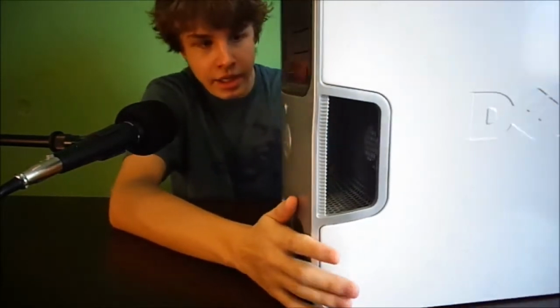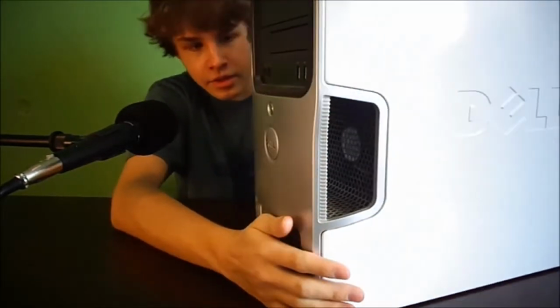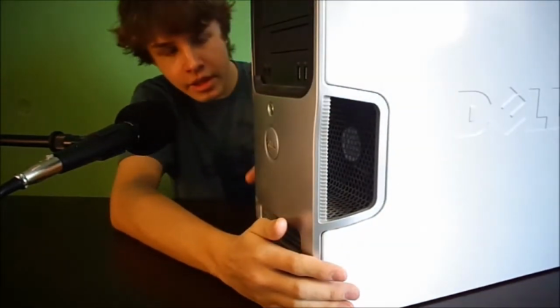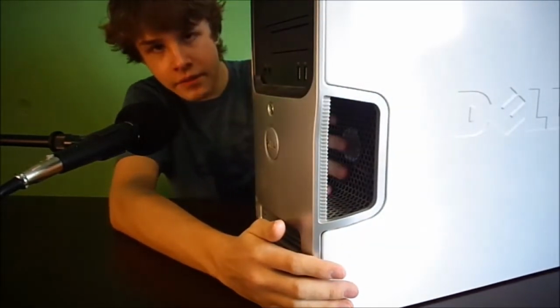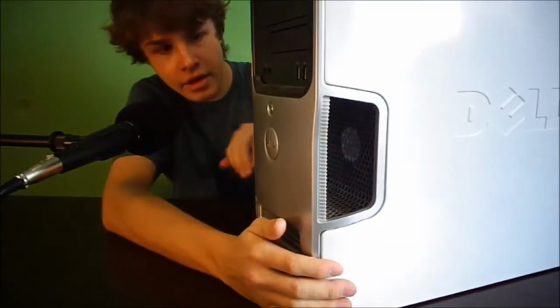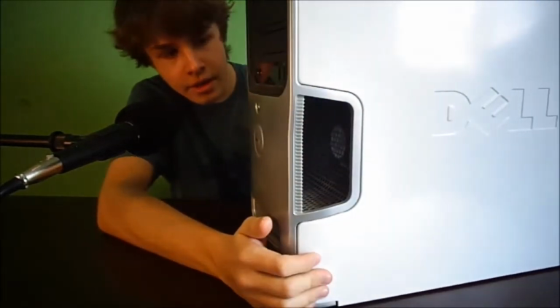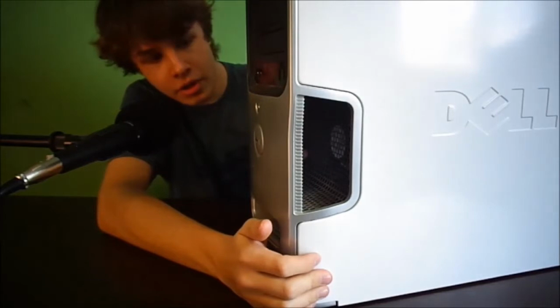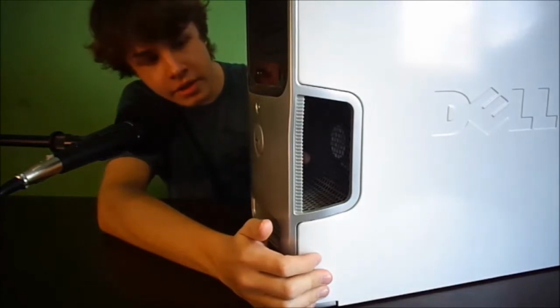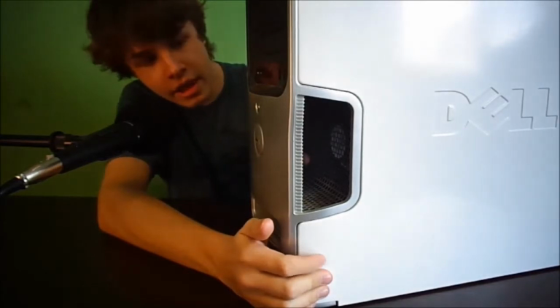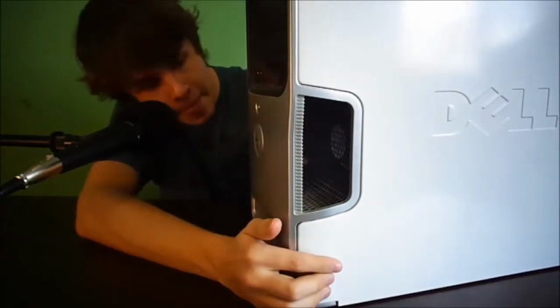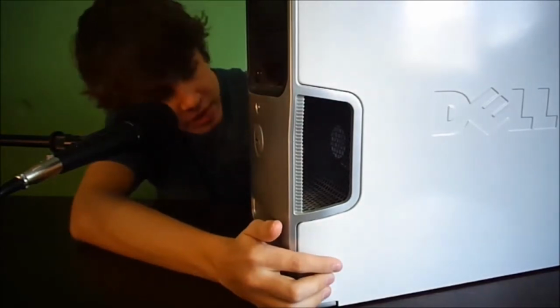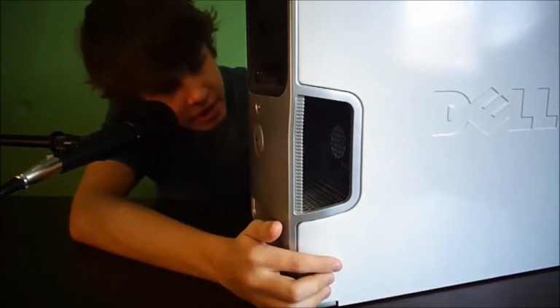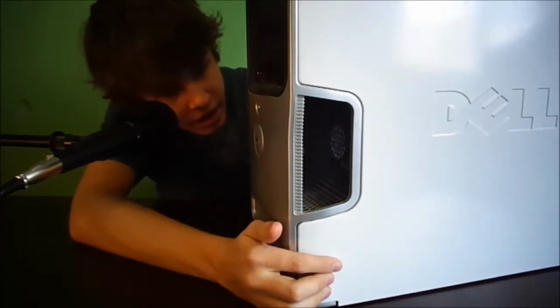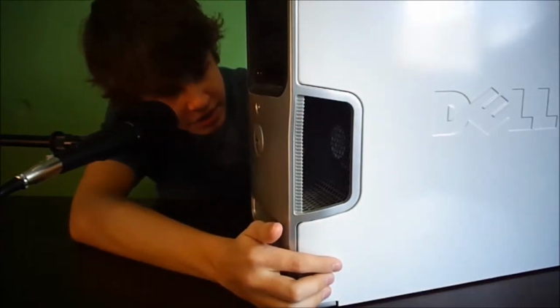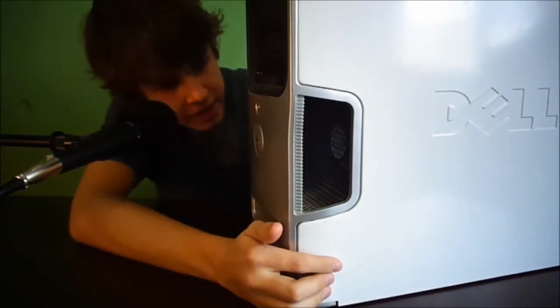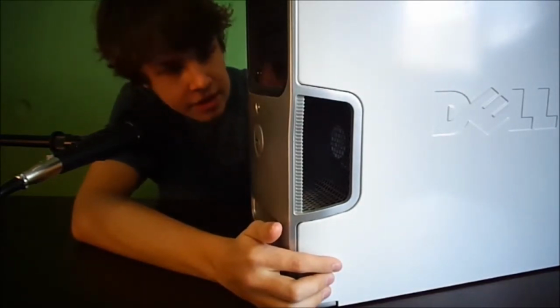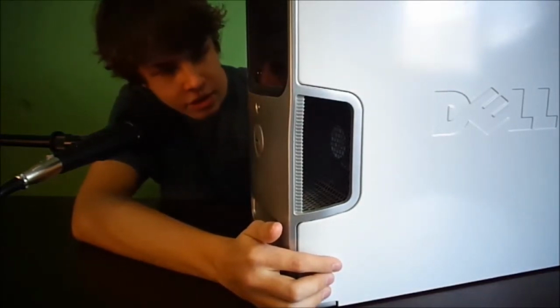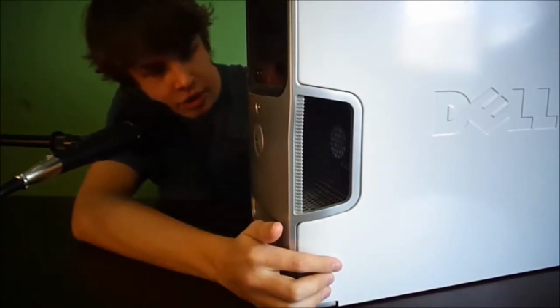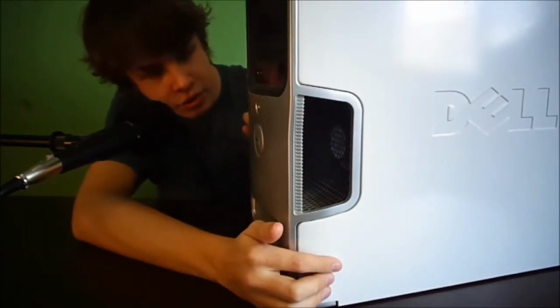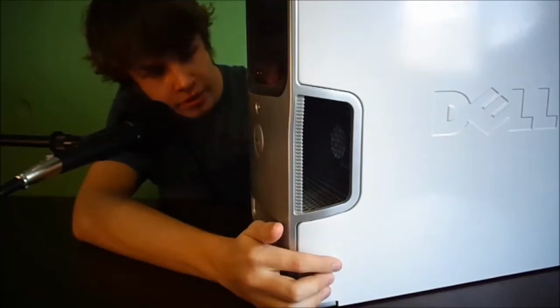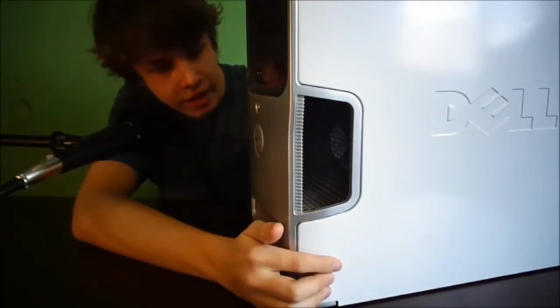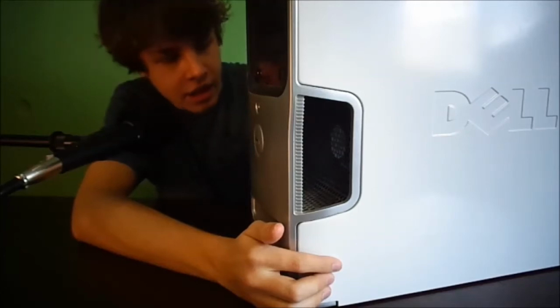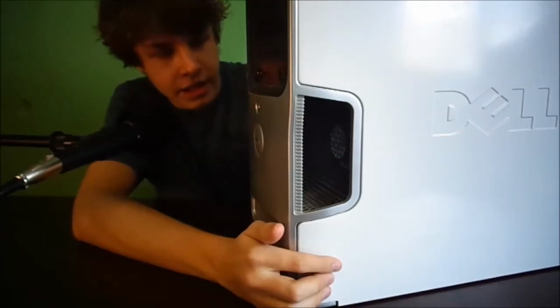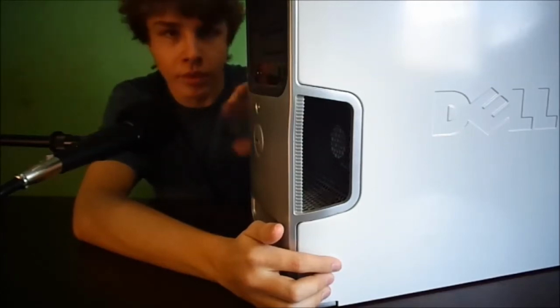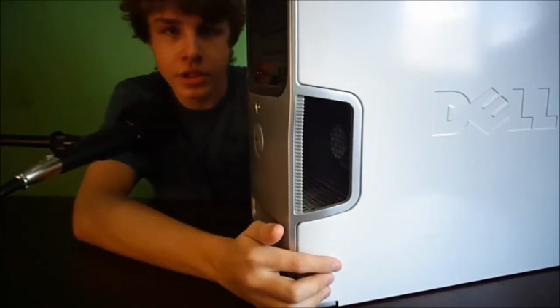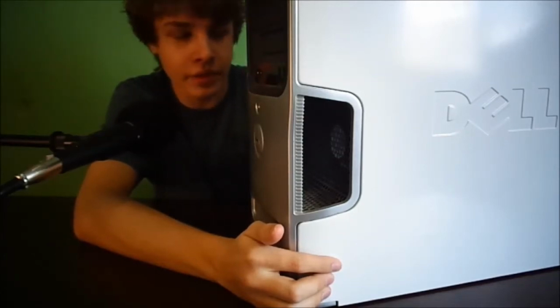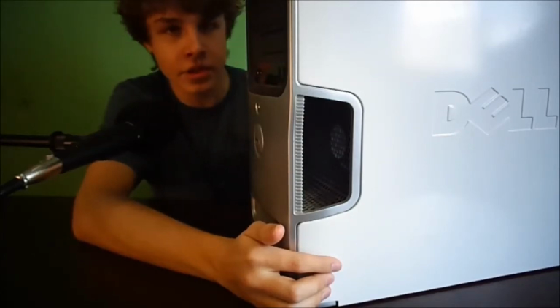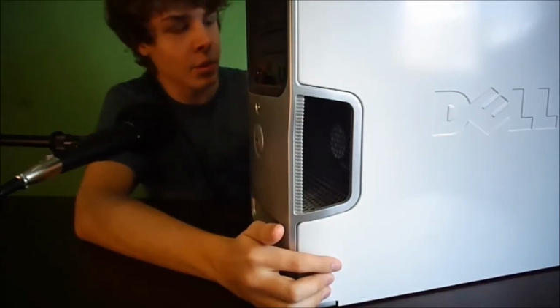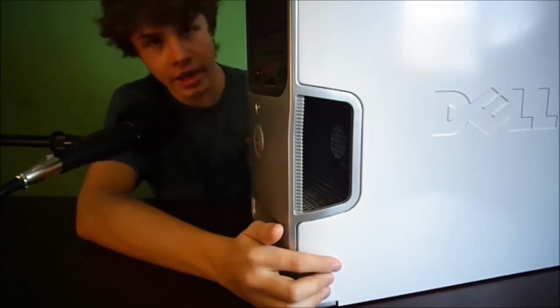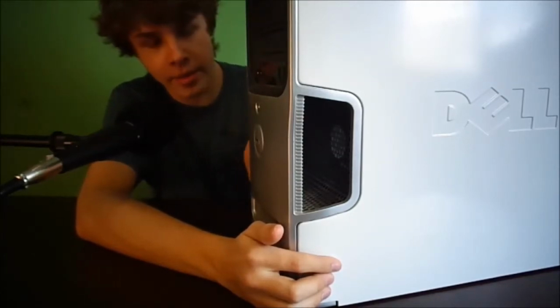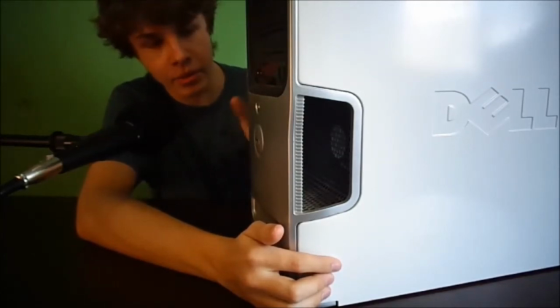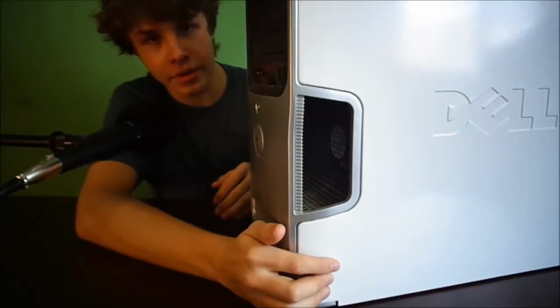In here is the fan. Currently there is a Delta fan — a 120mm fan. It's reversed, so I flipped it so that it's pulling air in through the back and blowing it out to the front.